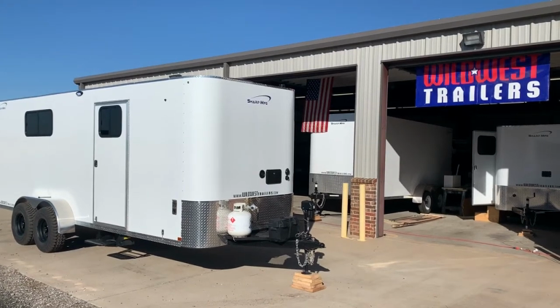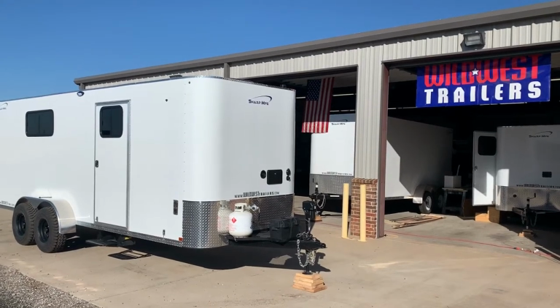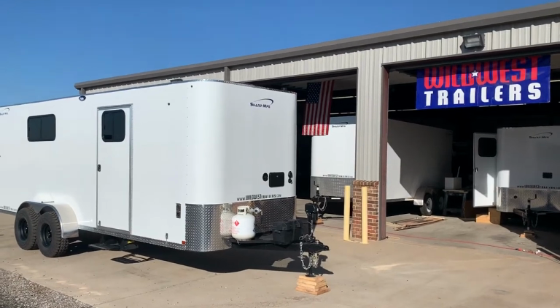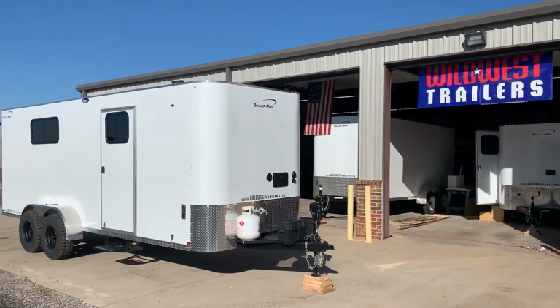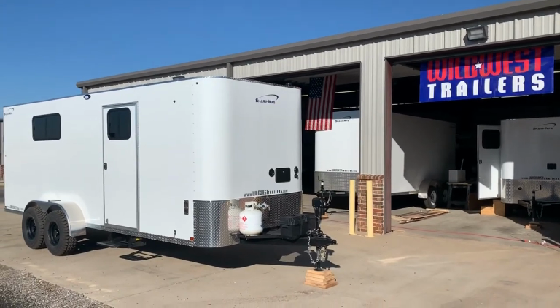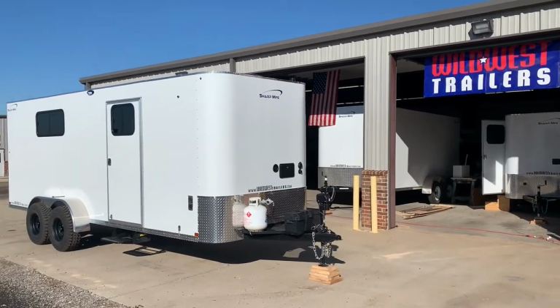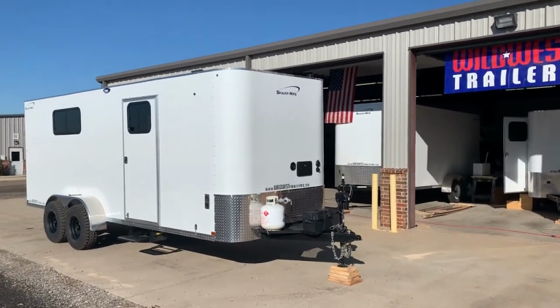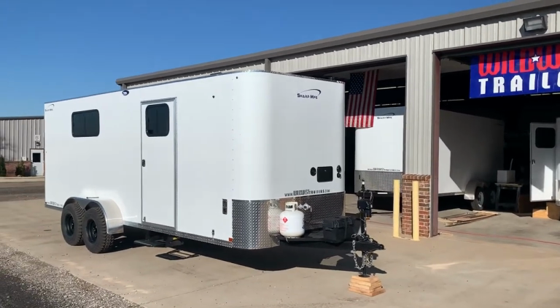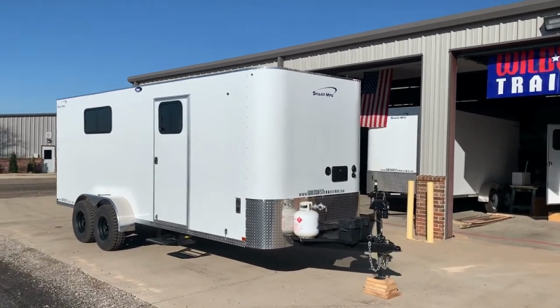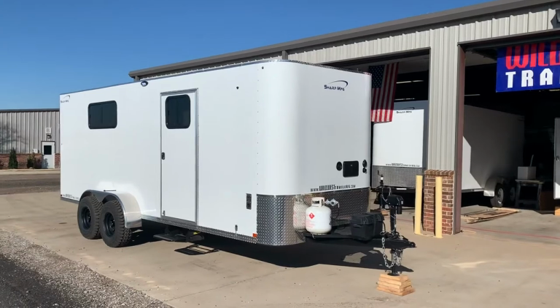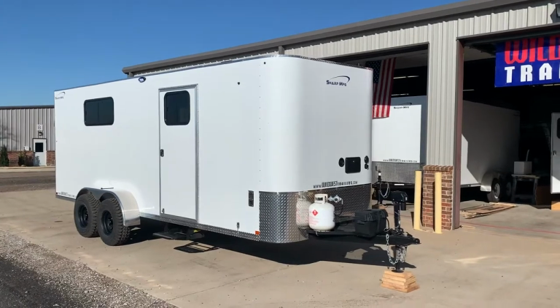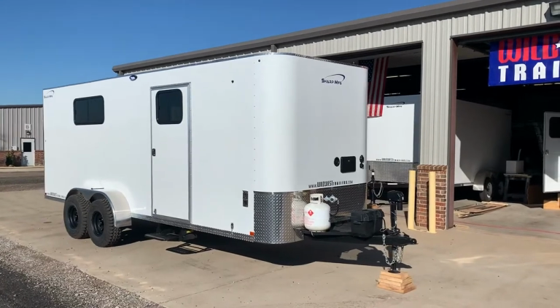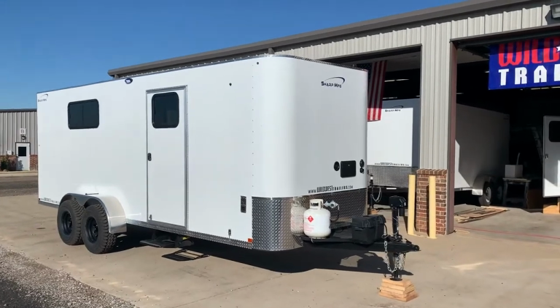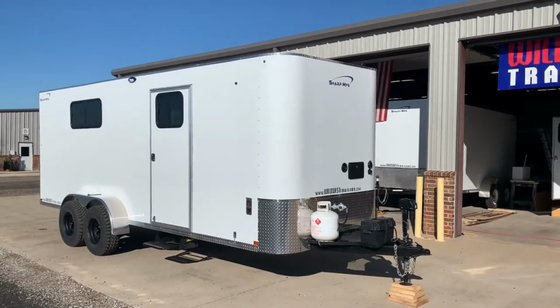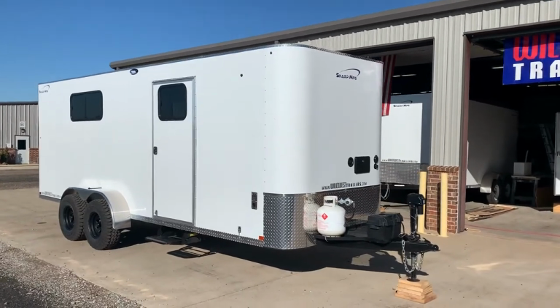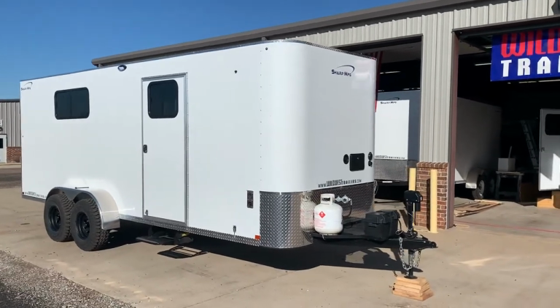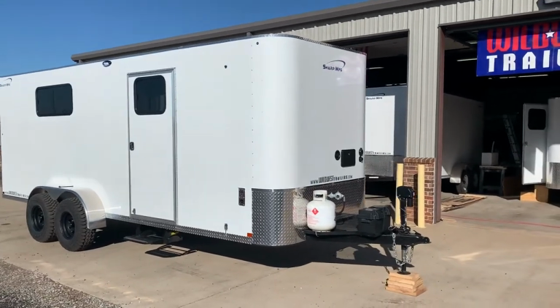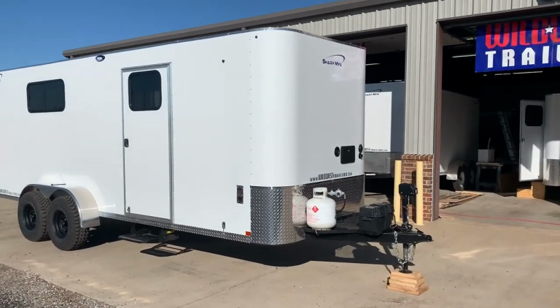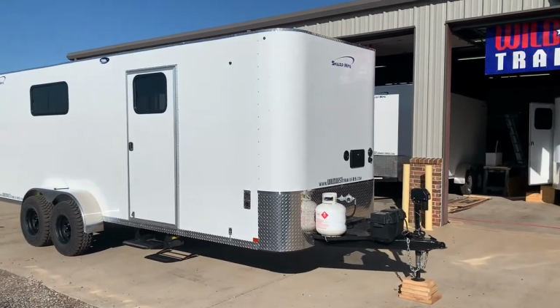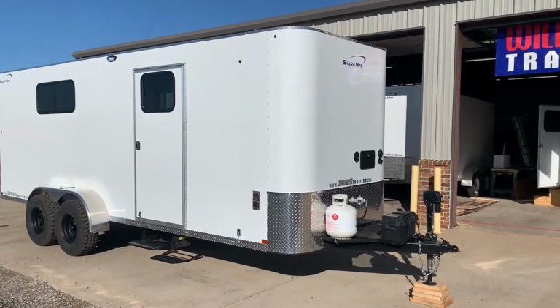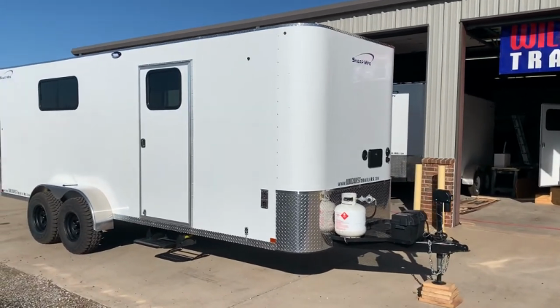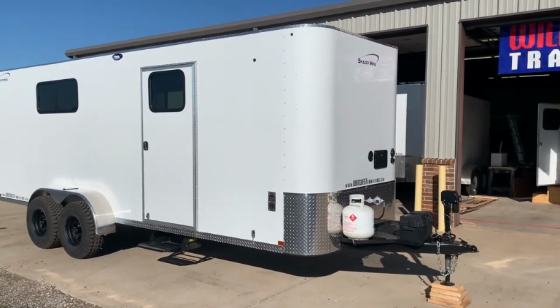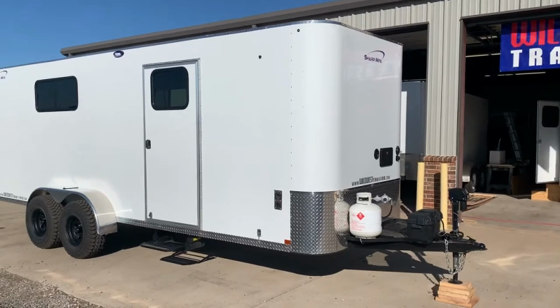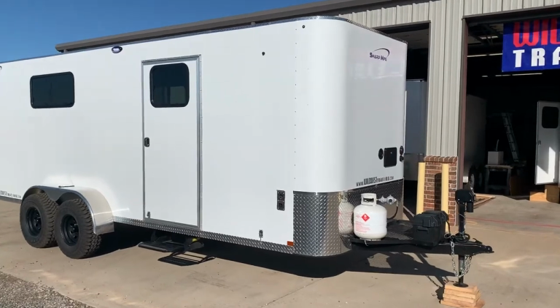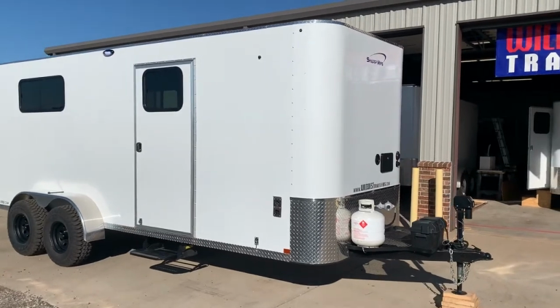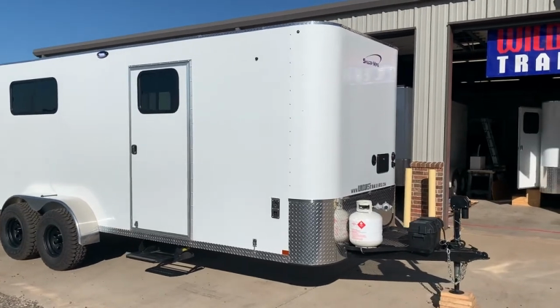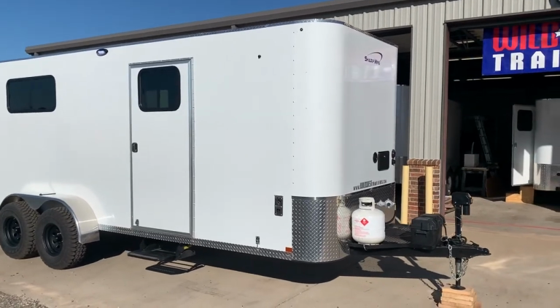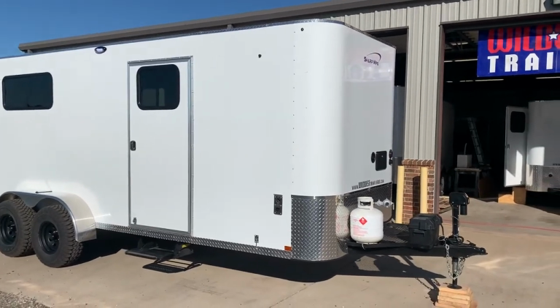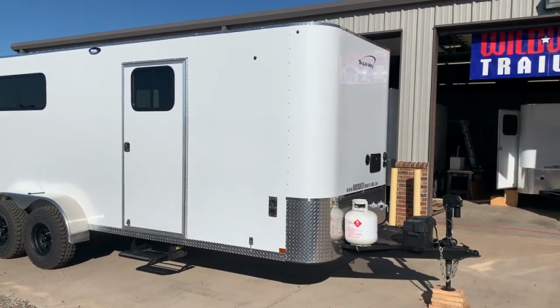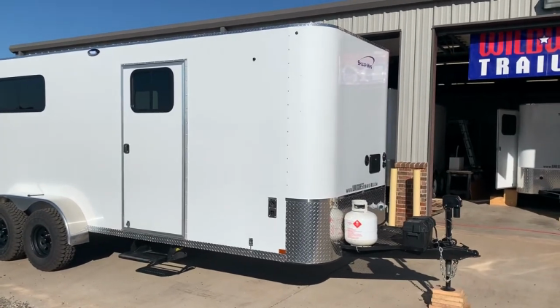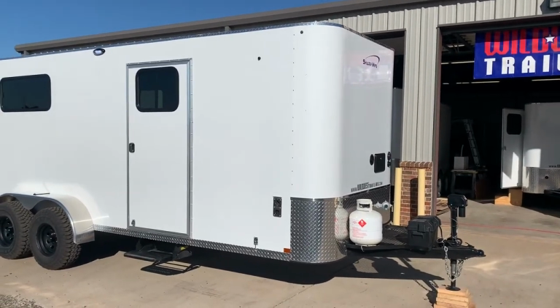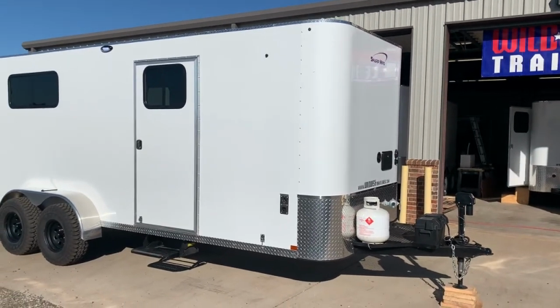Hey guys, it's Wild West Trailers. Today we're going to do a walkthrough on this 2020 Sharp manufactured Adventure Series trailer. This is a 6 foot 8 by 20 foot model that comes to us blank — we do all the conversion on it here in our shop in Edmond, Oklahoma.